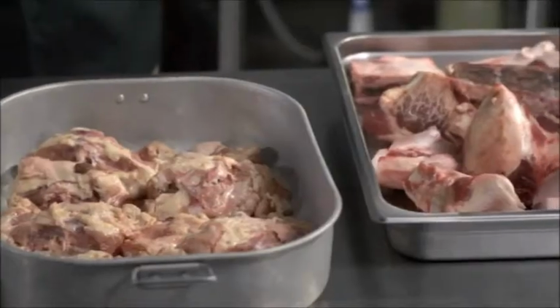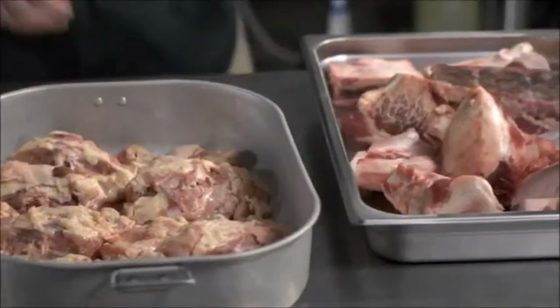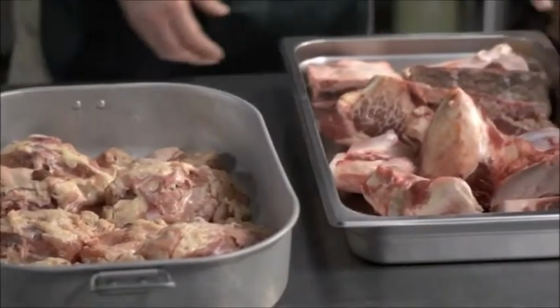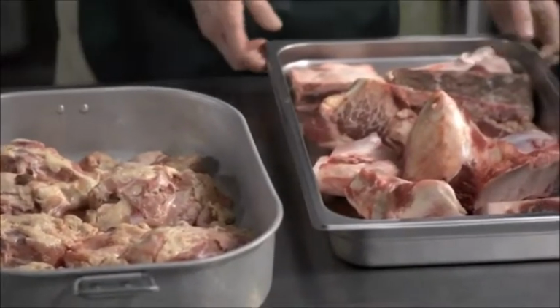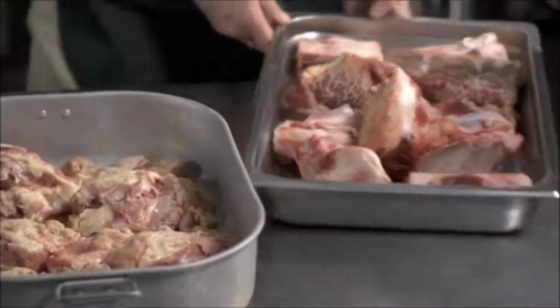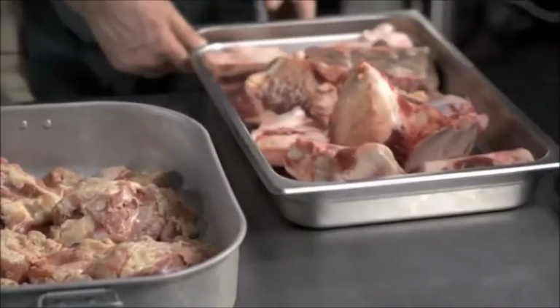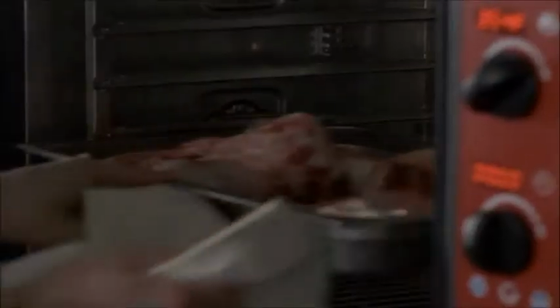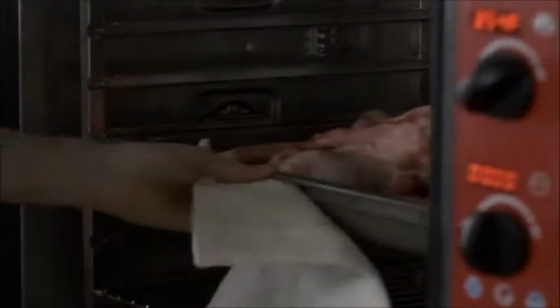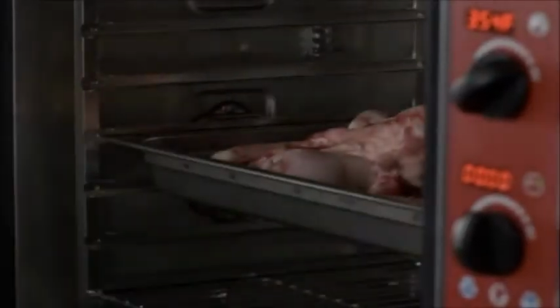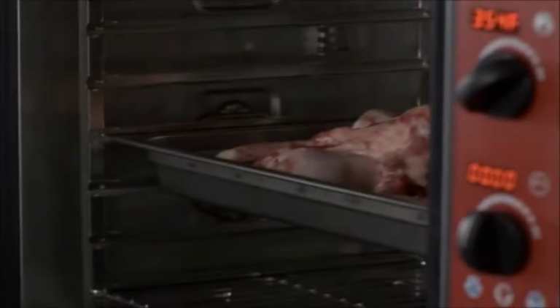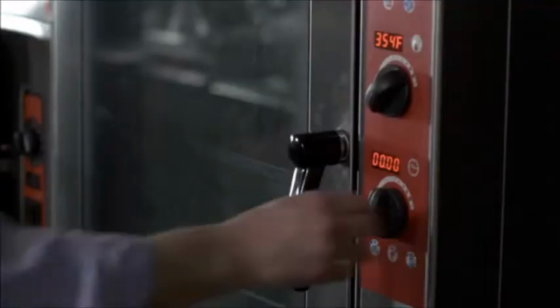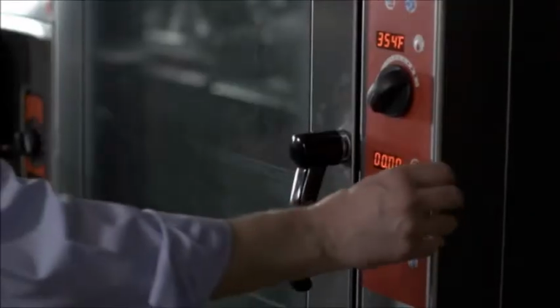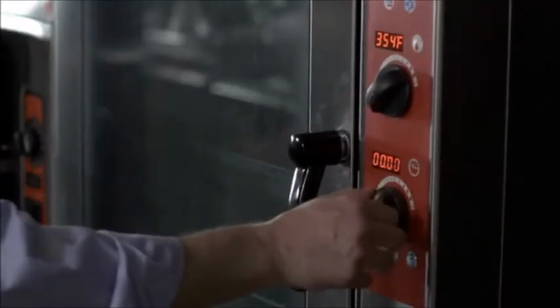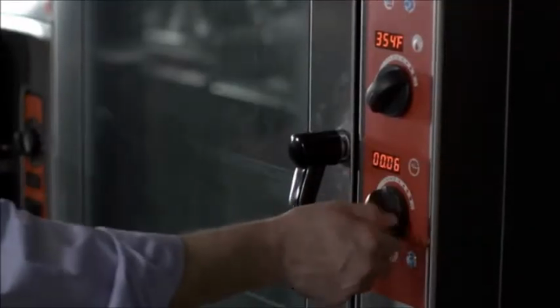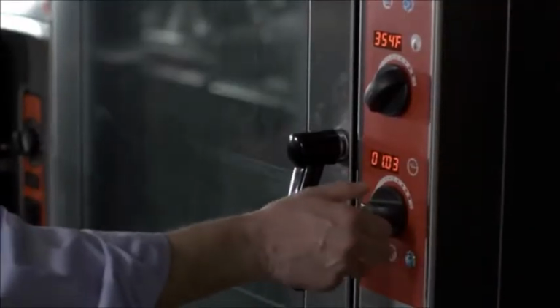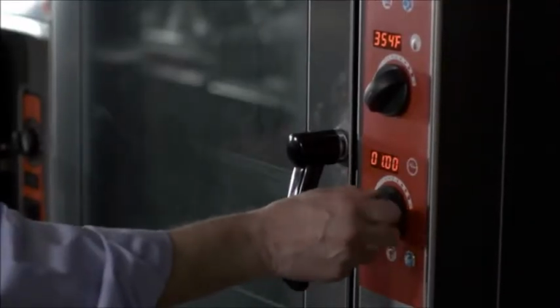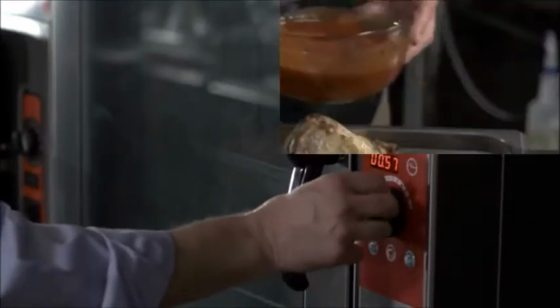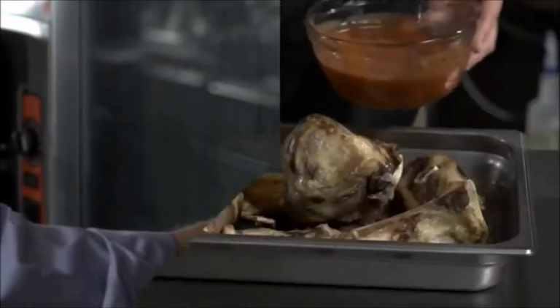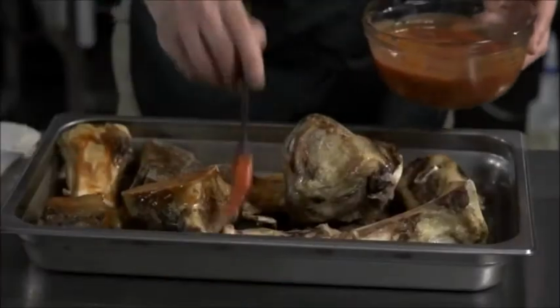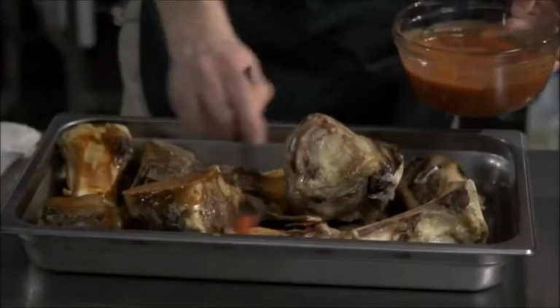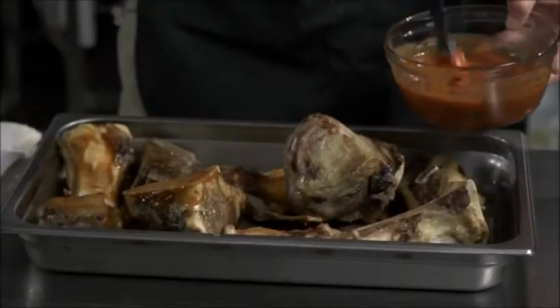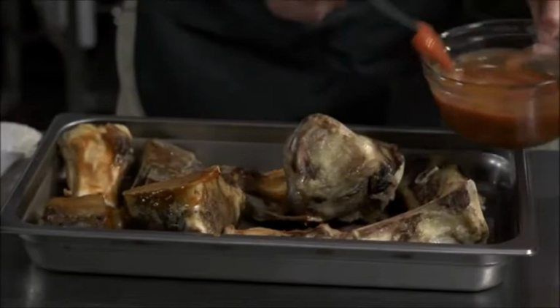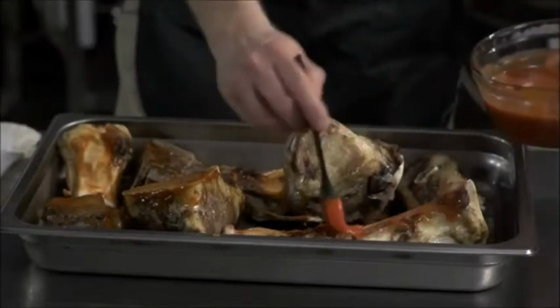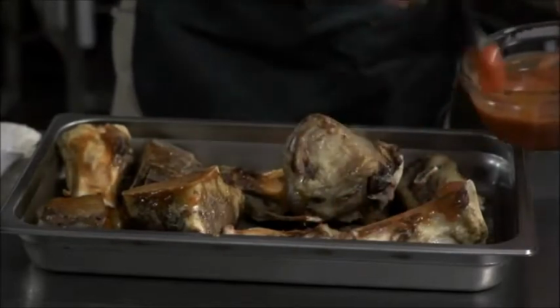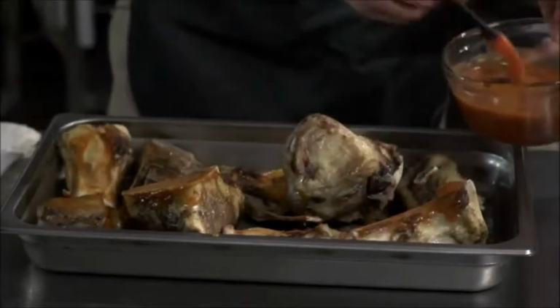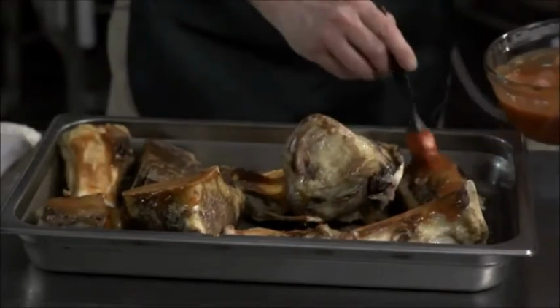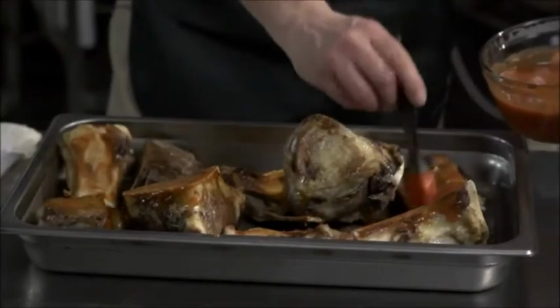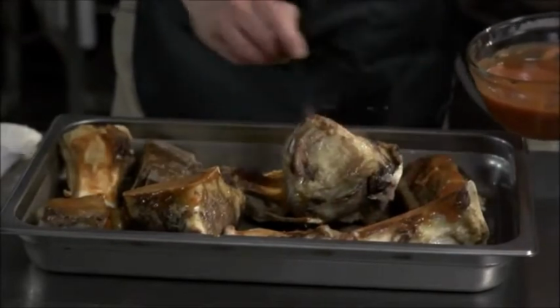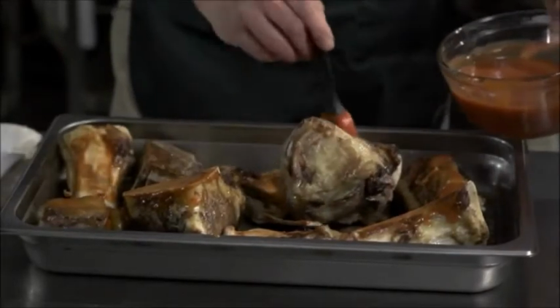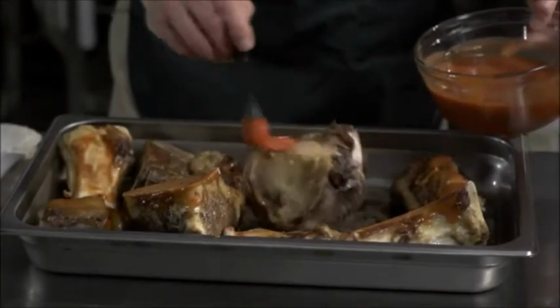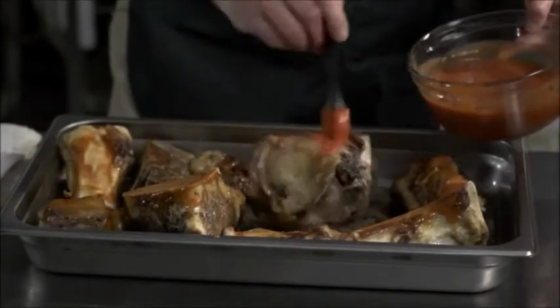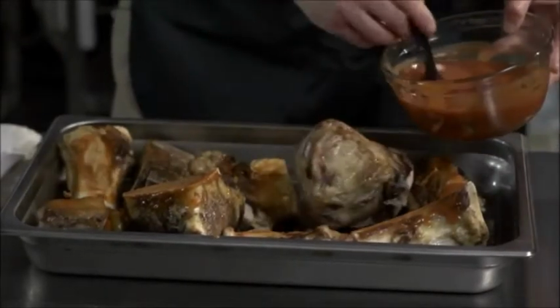The first thing we're going to do is take the beef bones and place them in the center of the oven. Set your timer for one hour. To give that deep, rich color that you look for in the stock, you want to paint the bones with the tomato sauce or tomato paste.